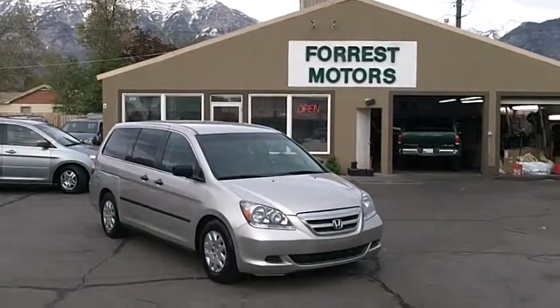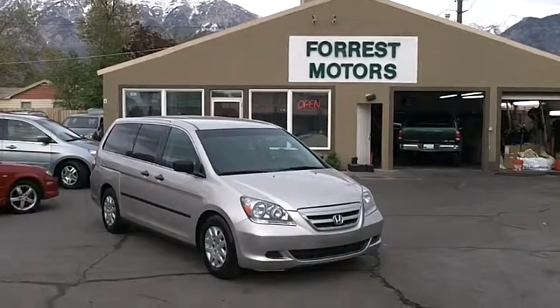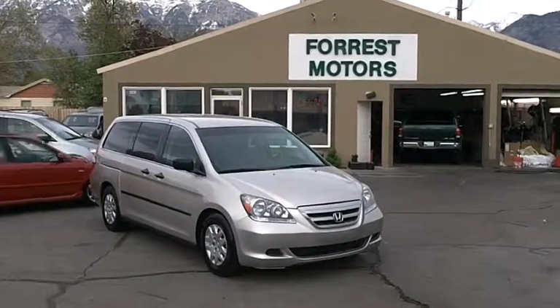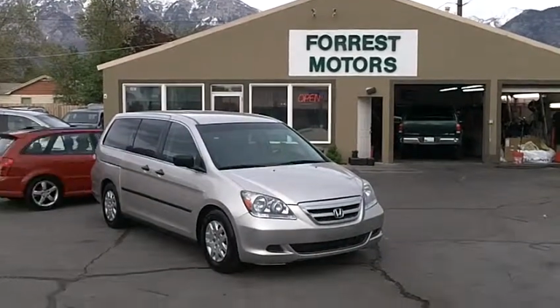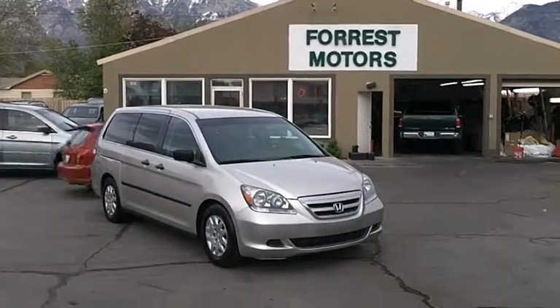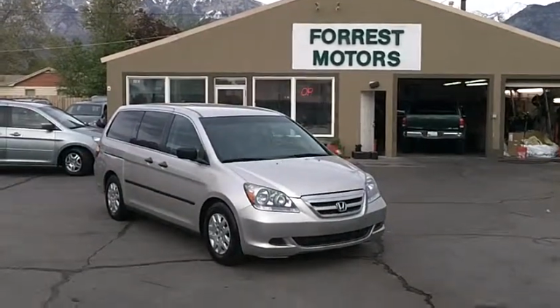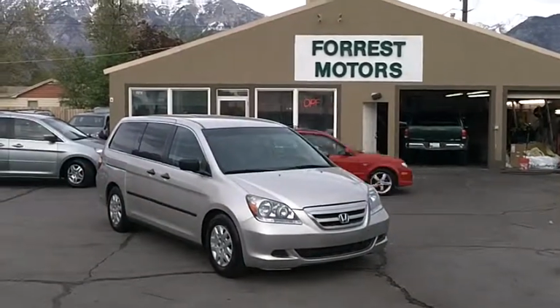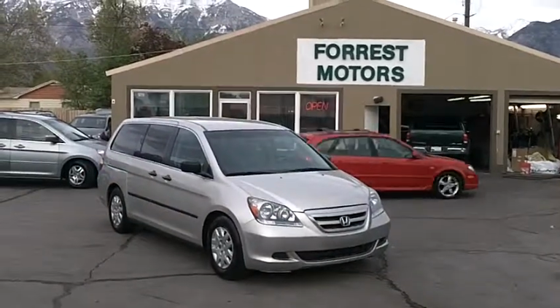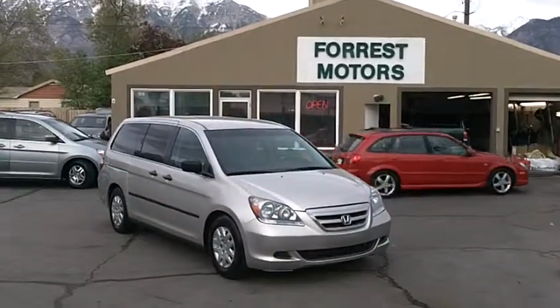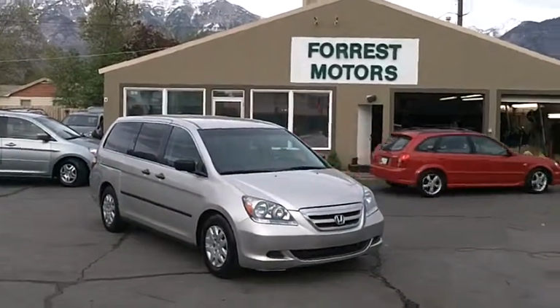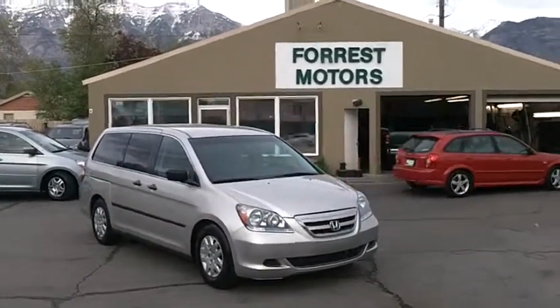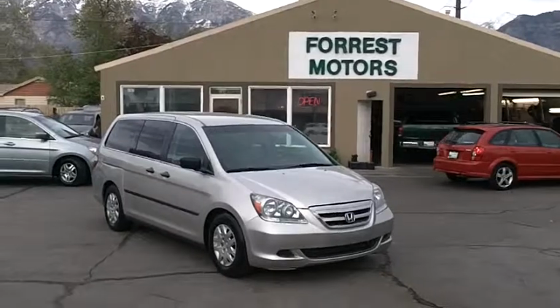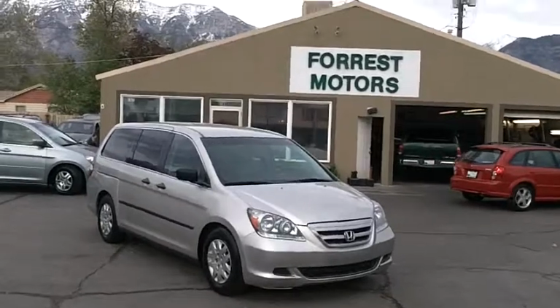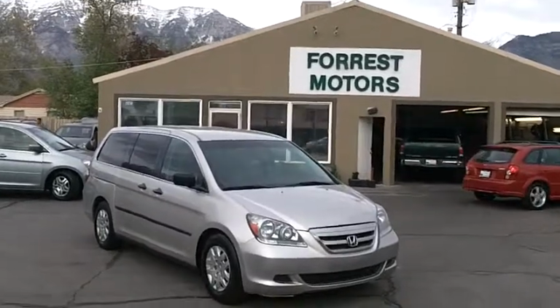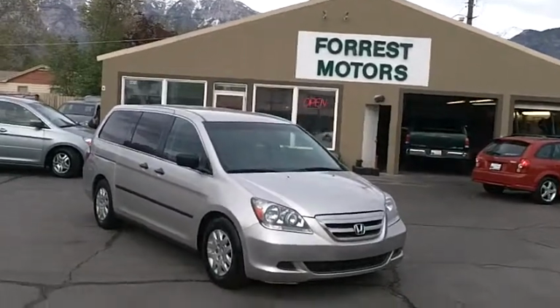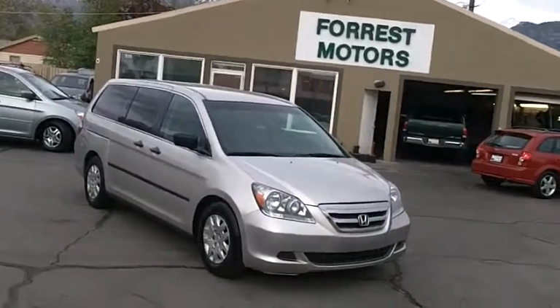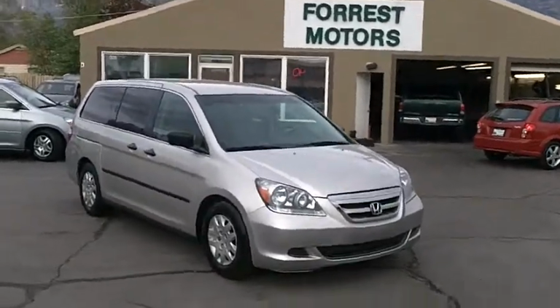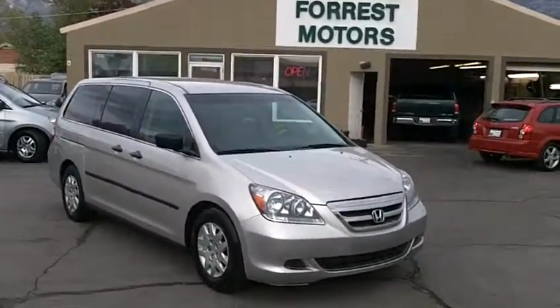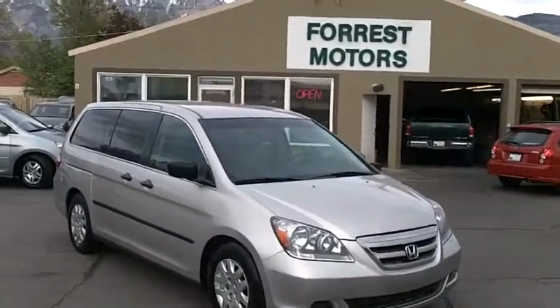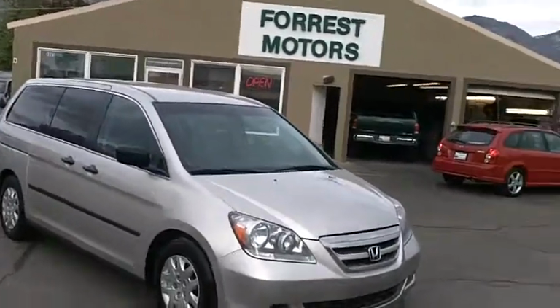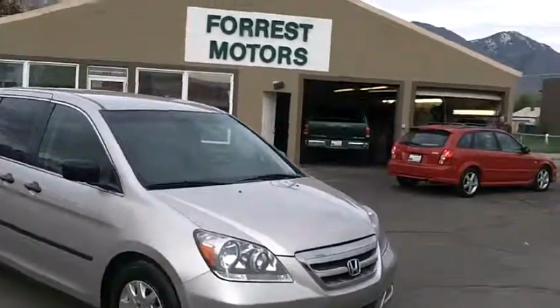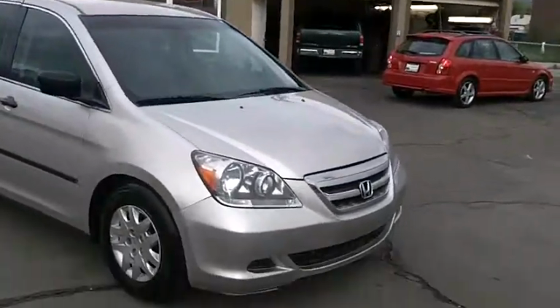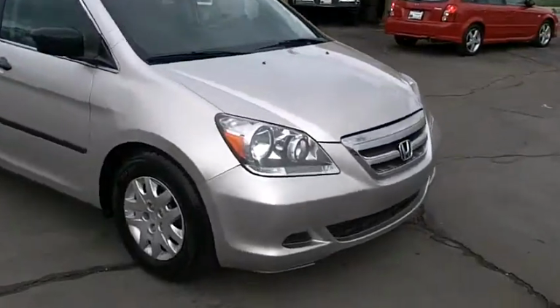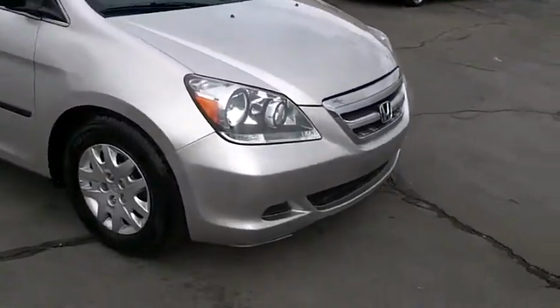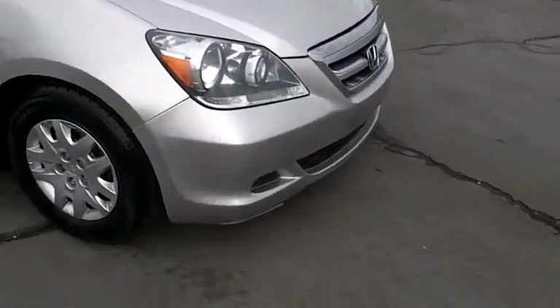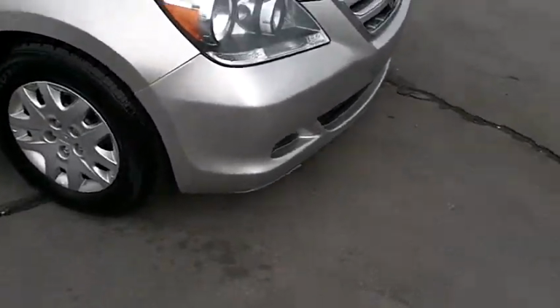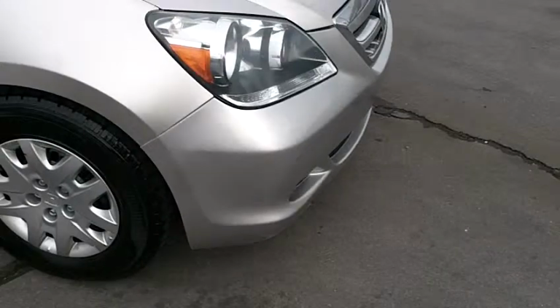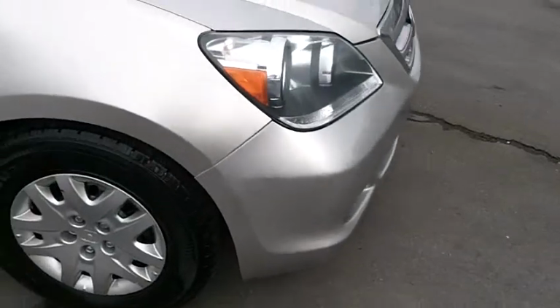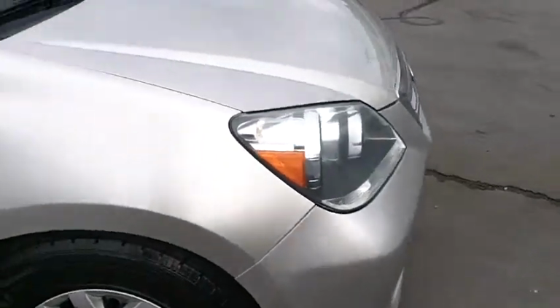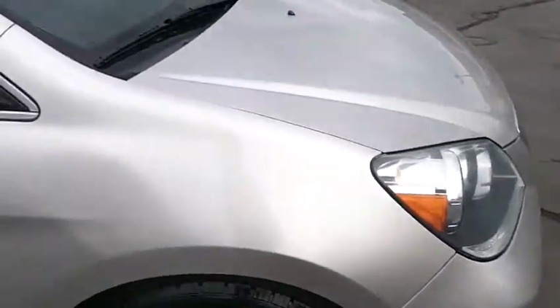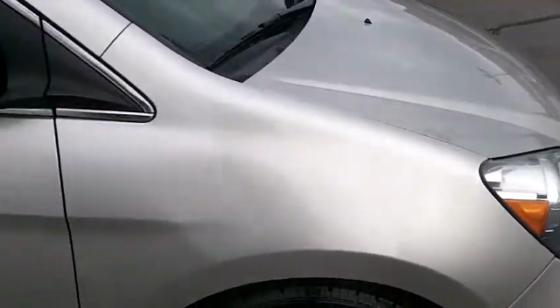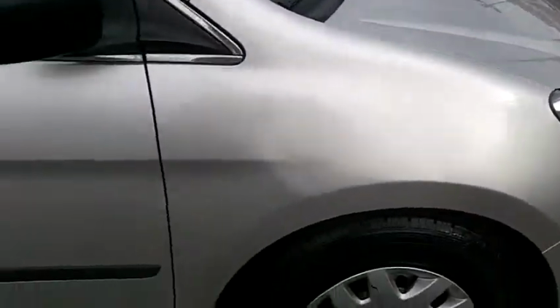2005 Honda Odyssey LX with 87,000 miles. This van is silver in color and we're going to walk around and take a quick look at the exterior of the vehicle.